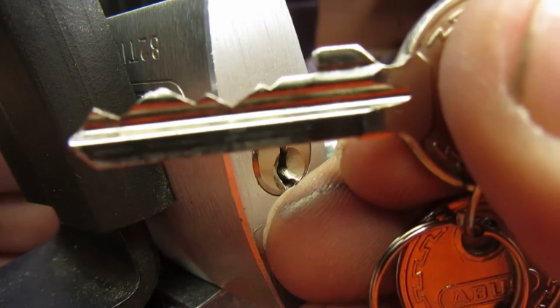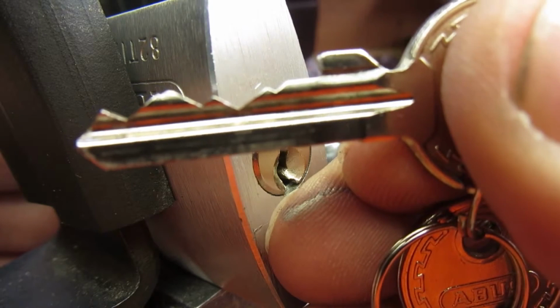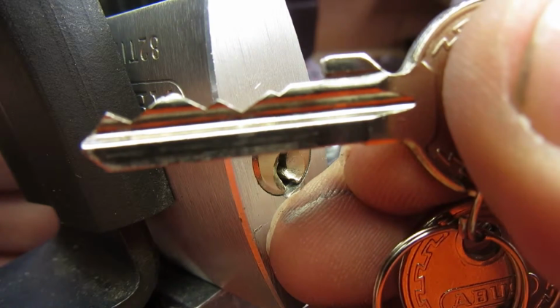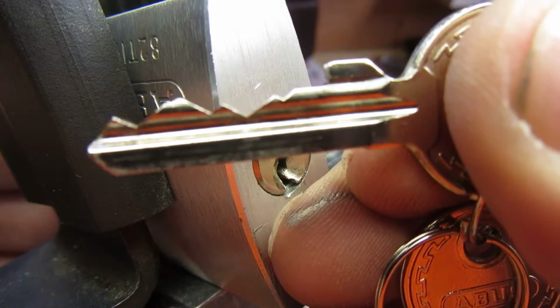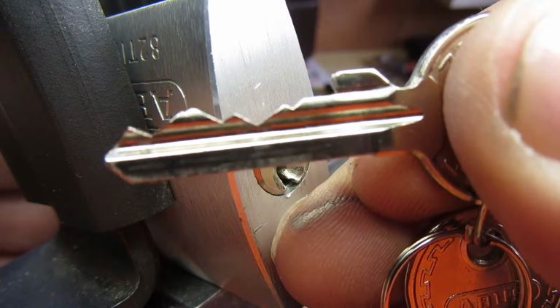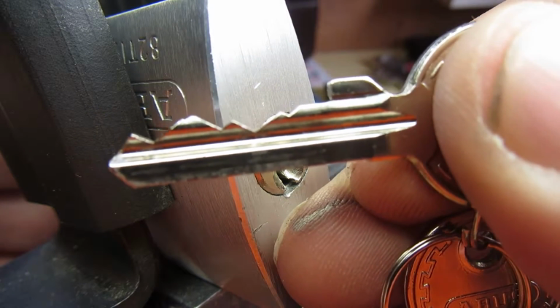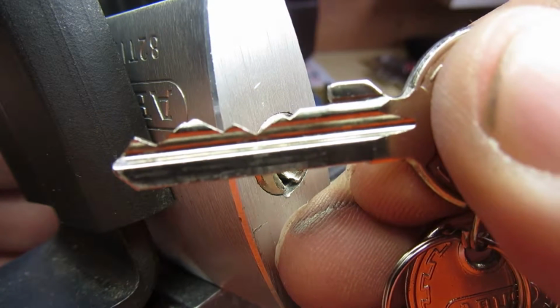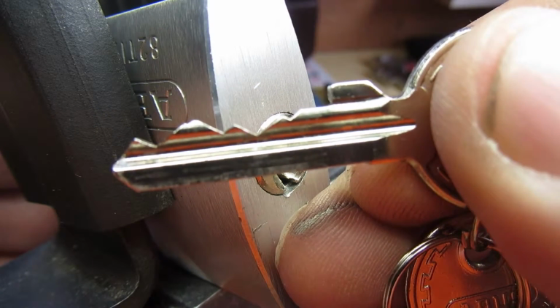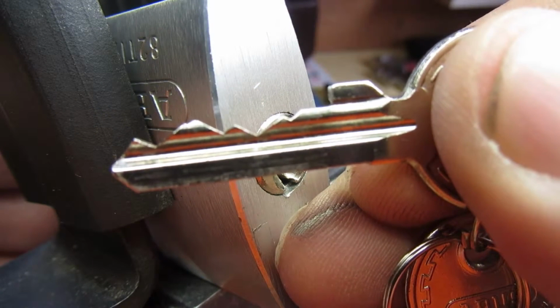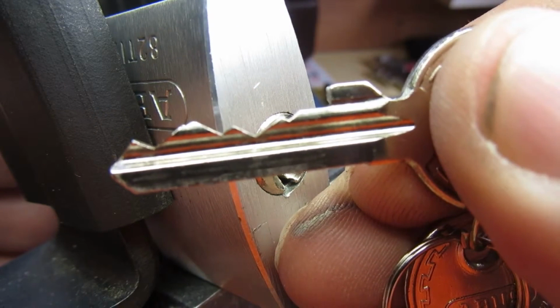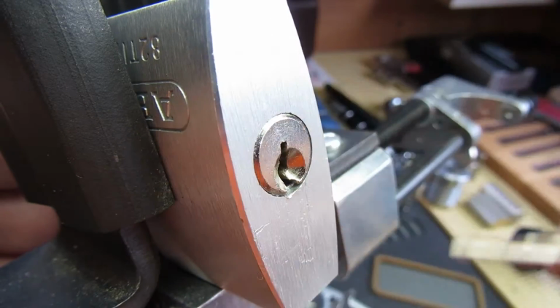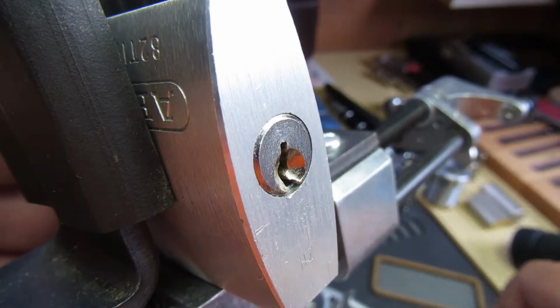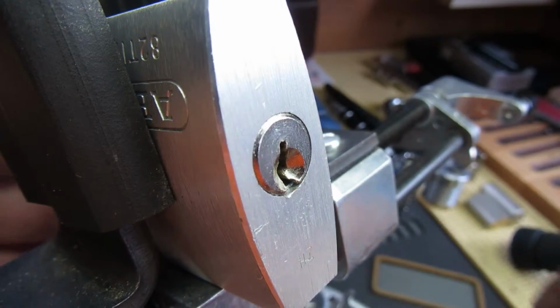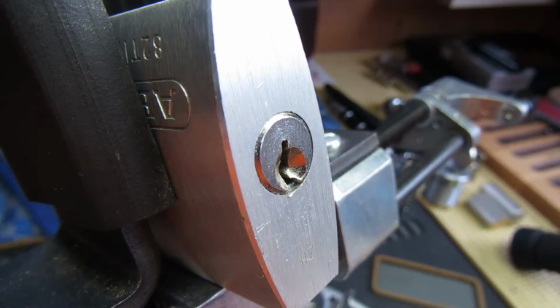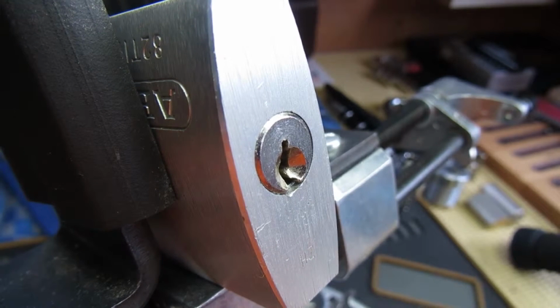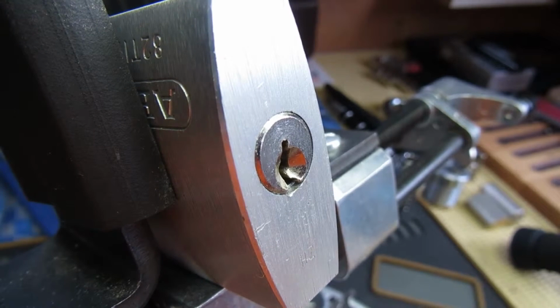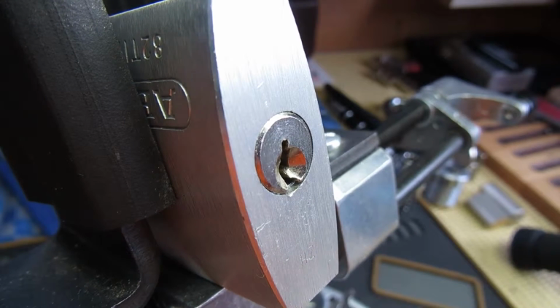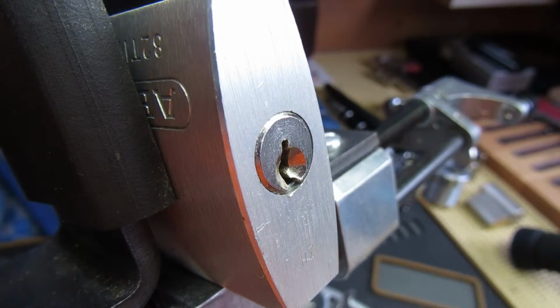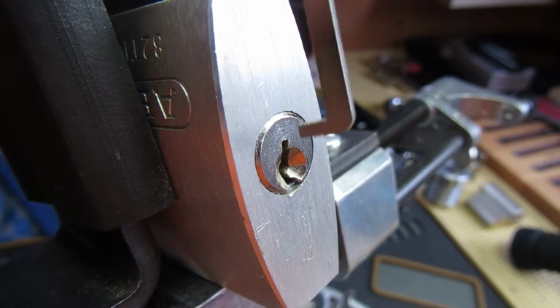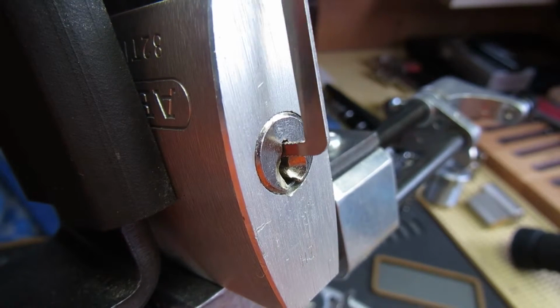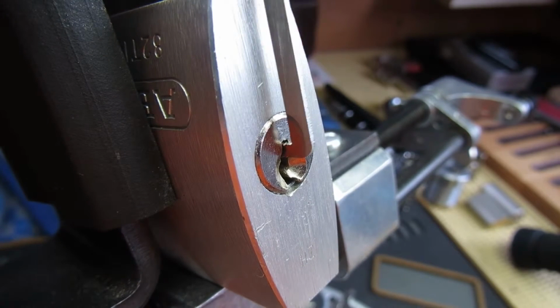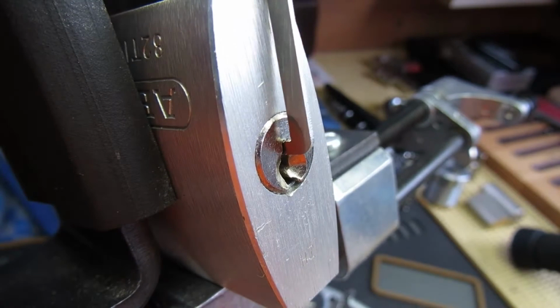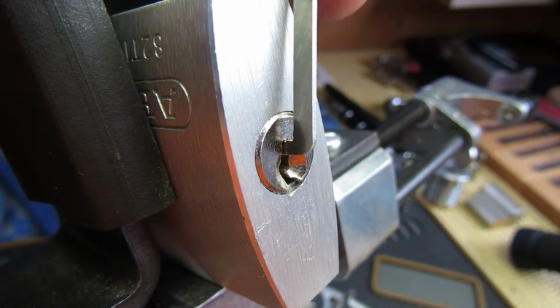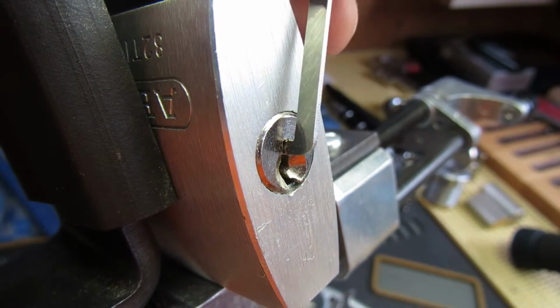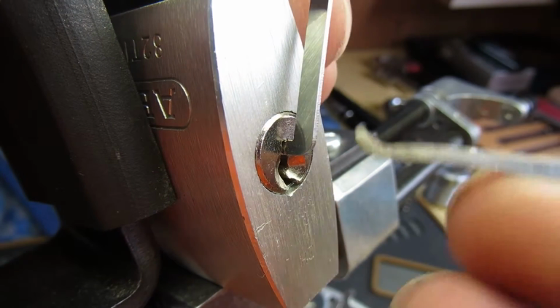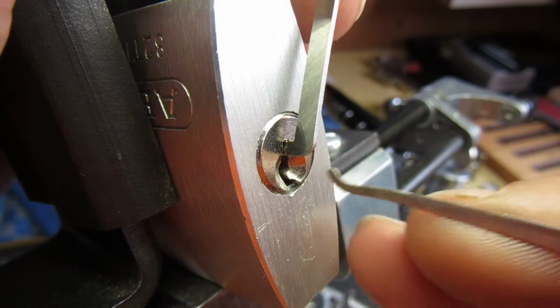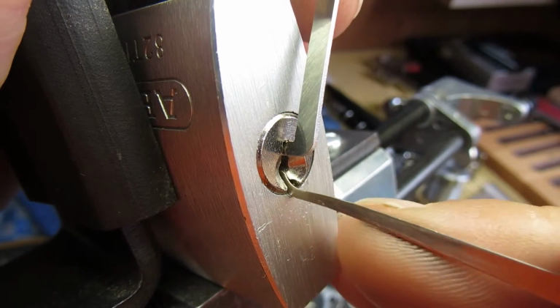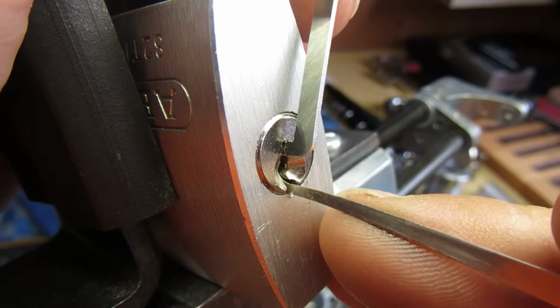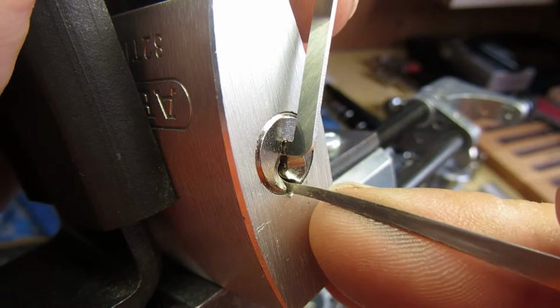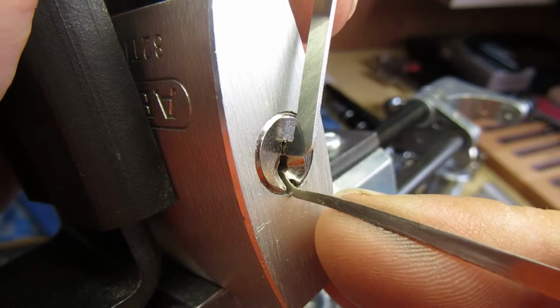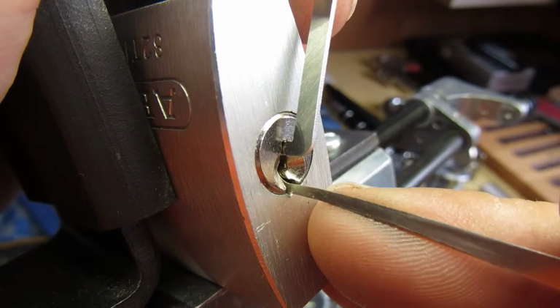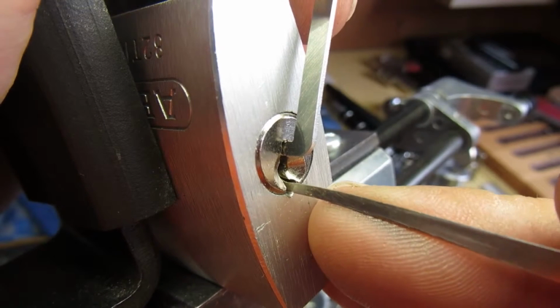Key bitting again. New Petersen tension wrench, Petersen No. 7 hook, 15 thousandths.